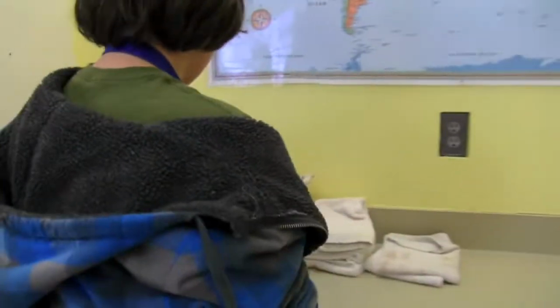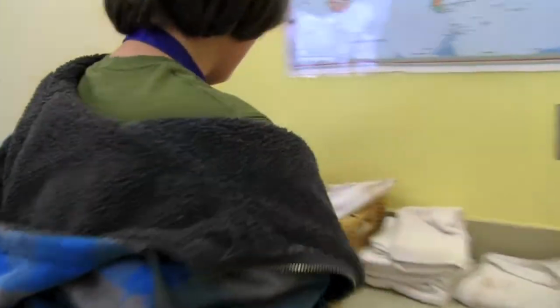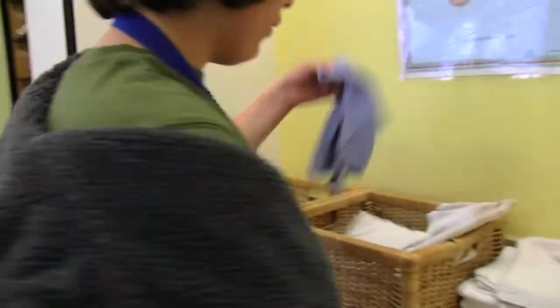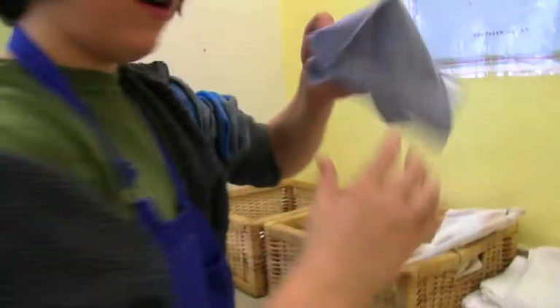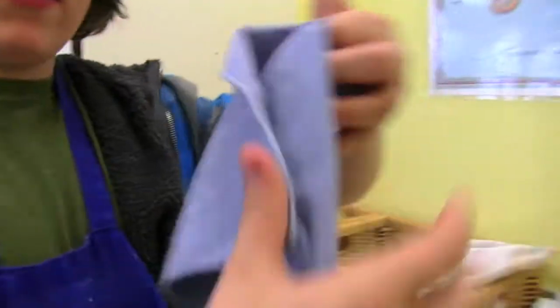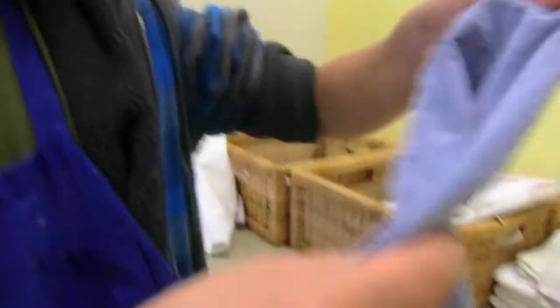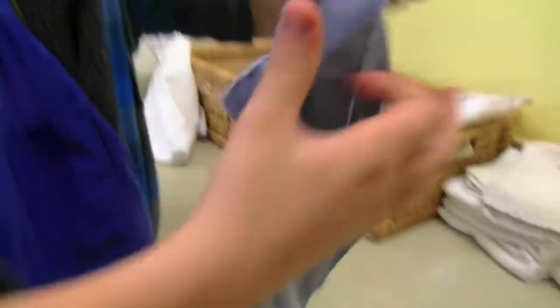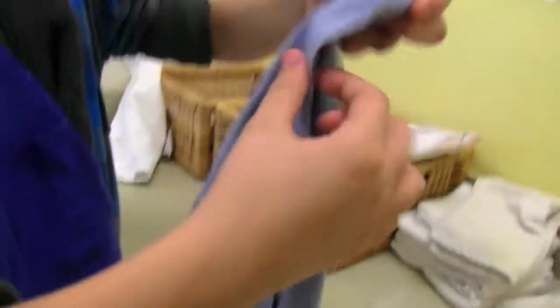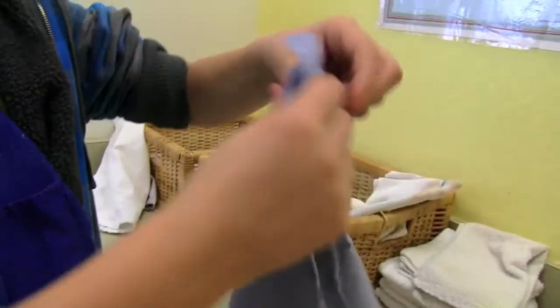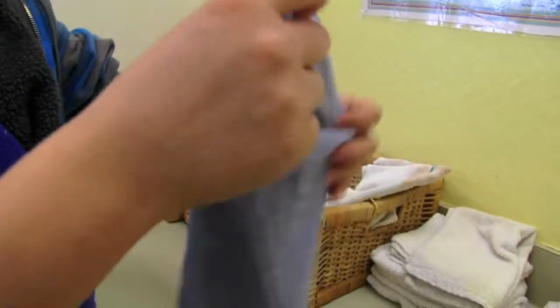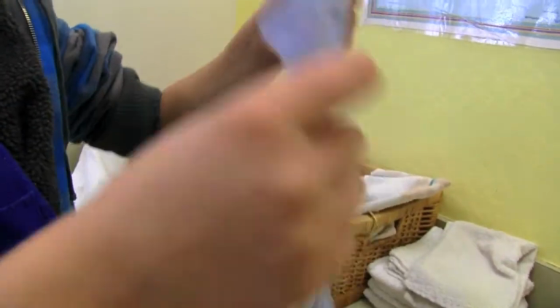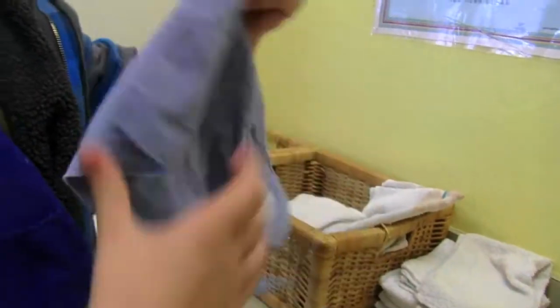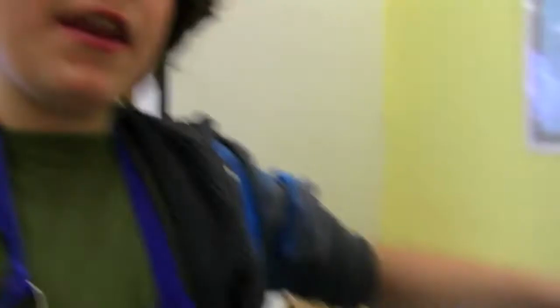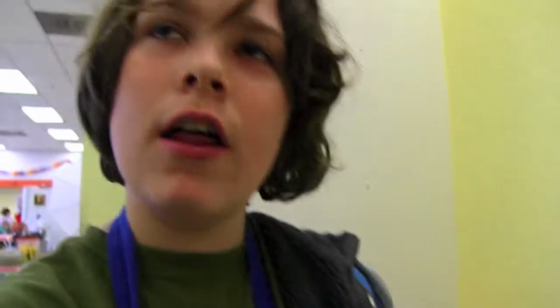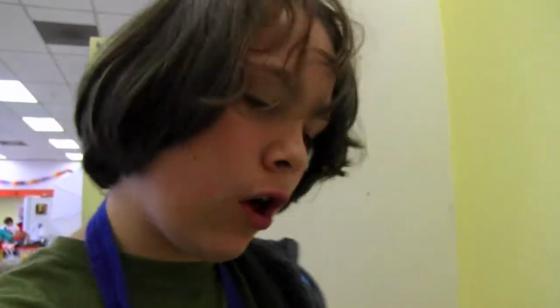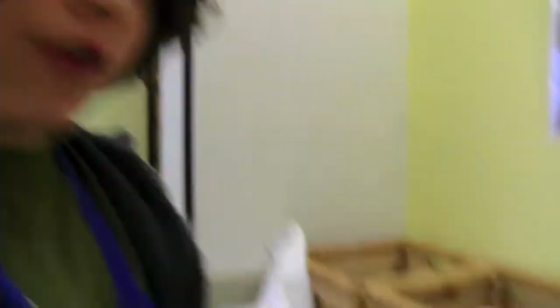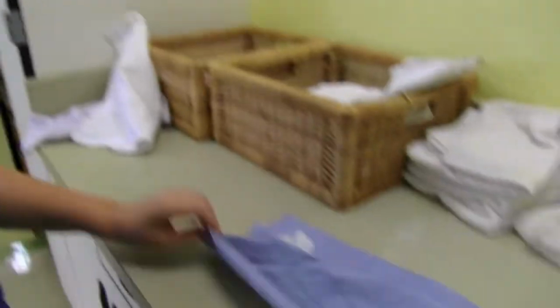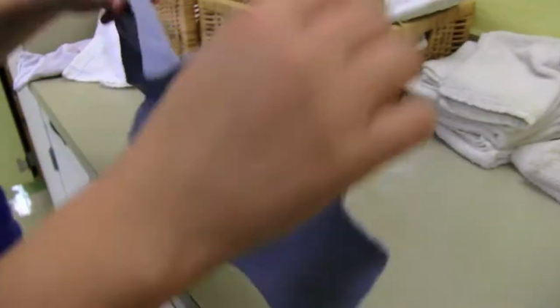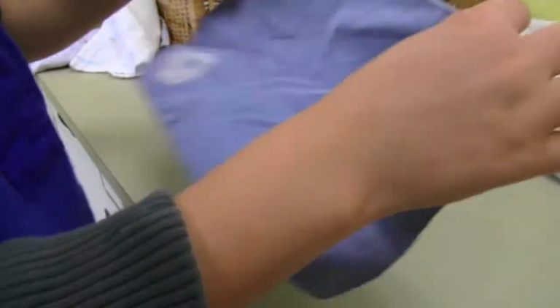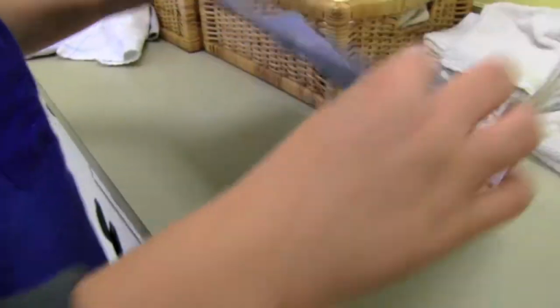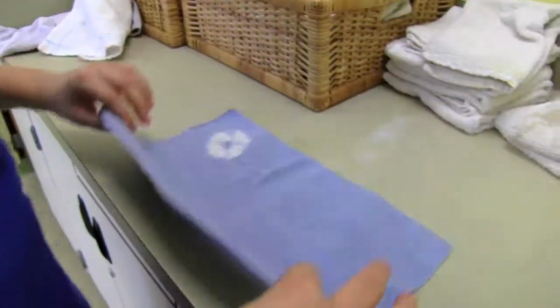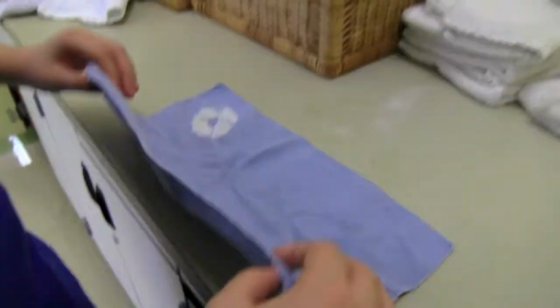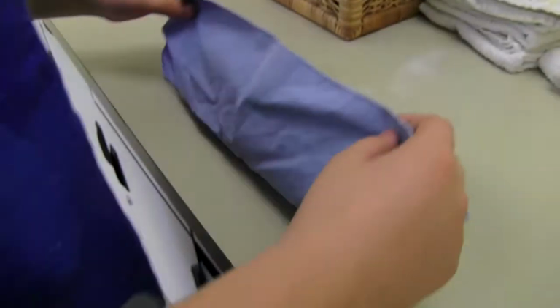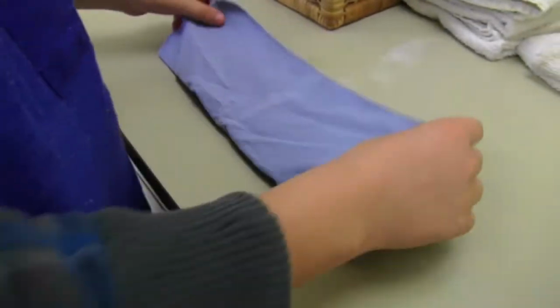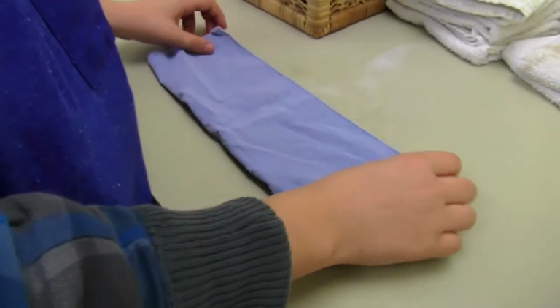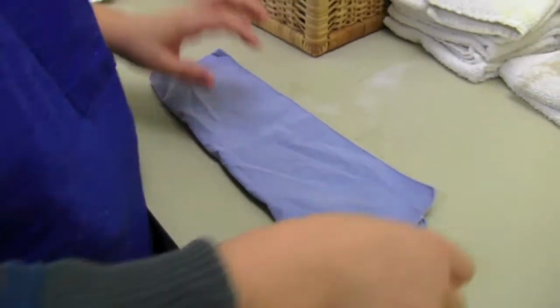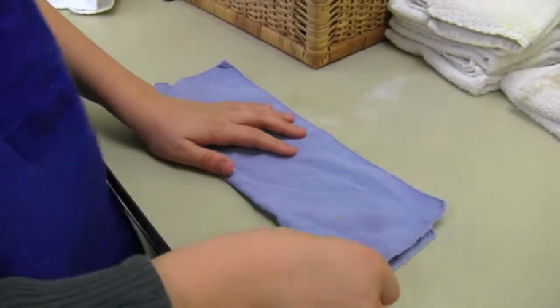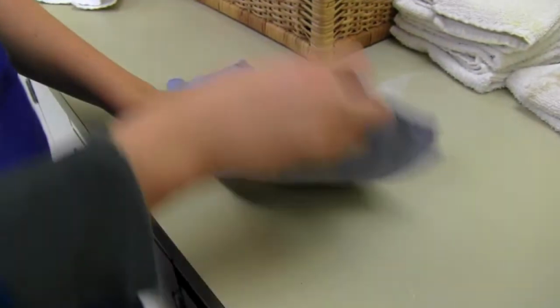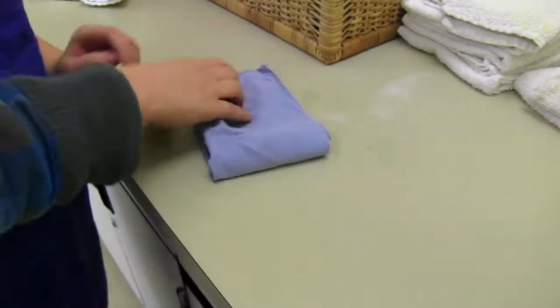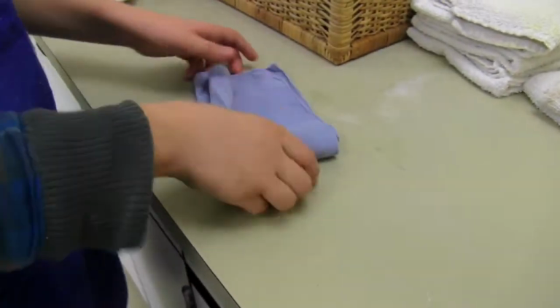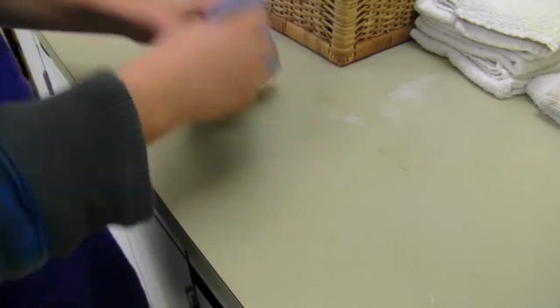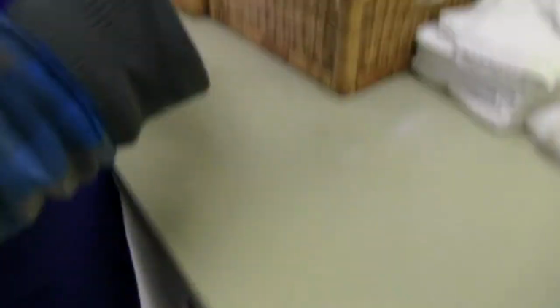For example, with any colored cloth other than yellow, you fold it like this, and then this, and put it in the pile.